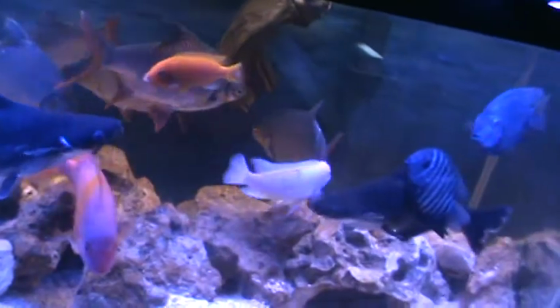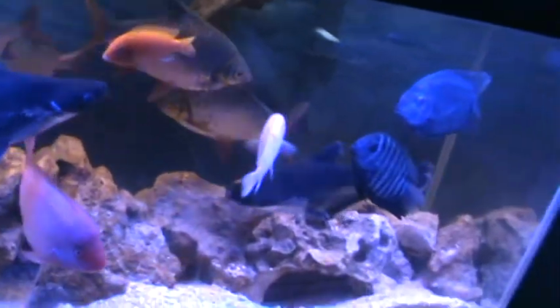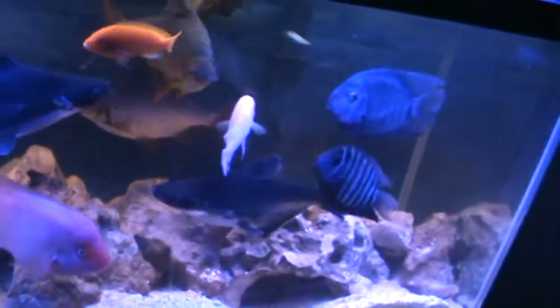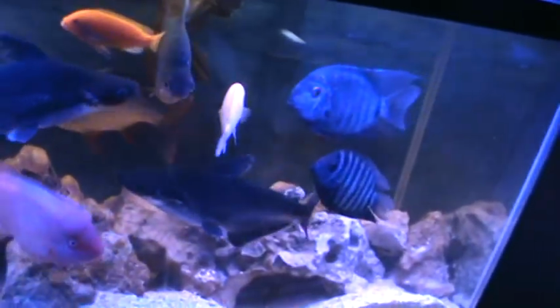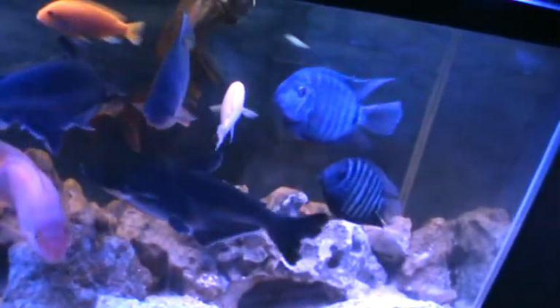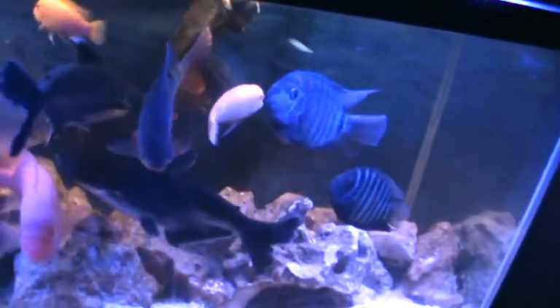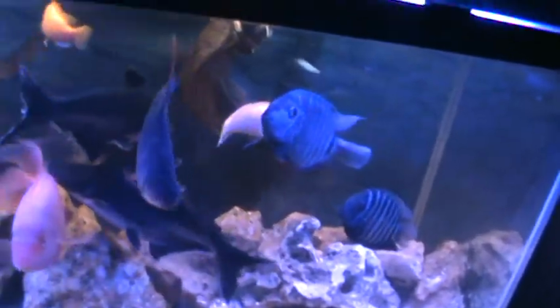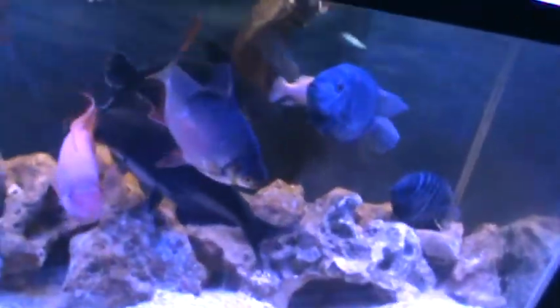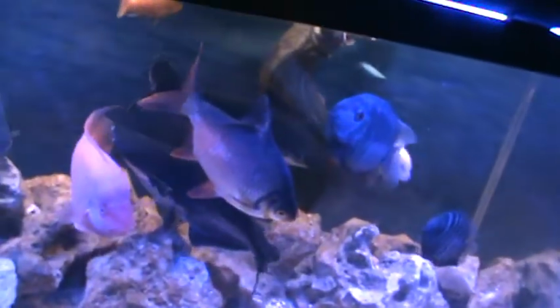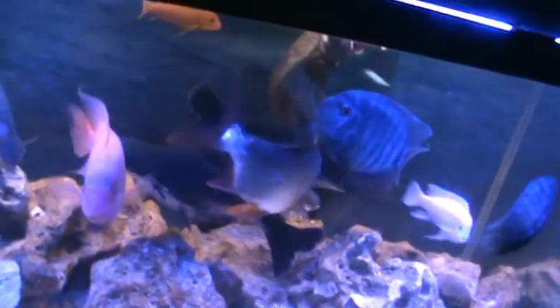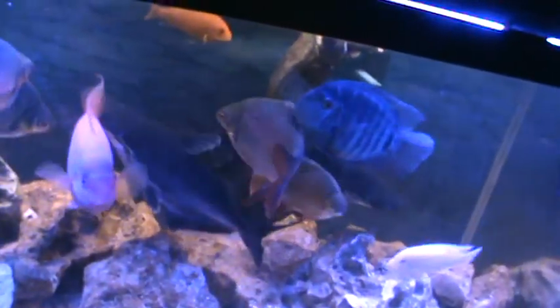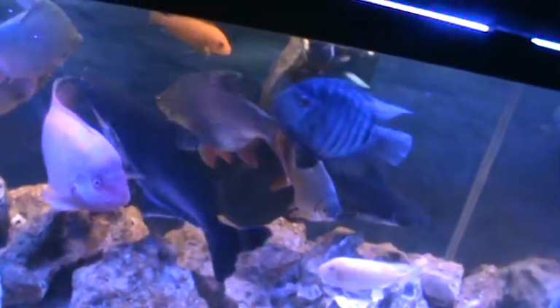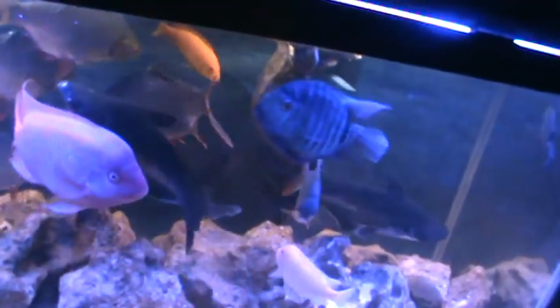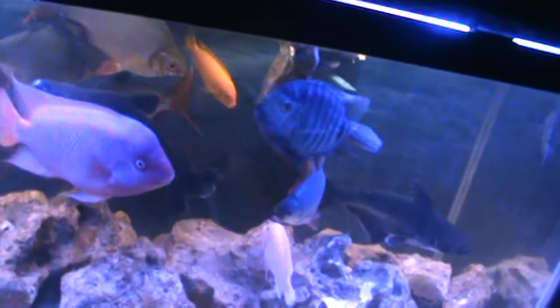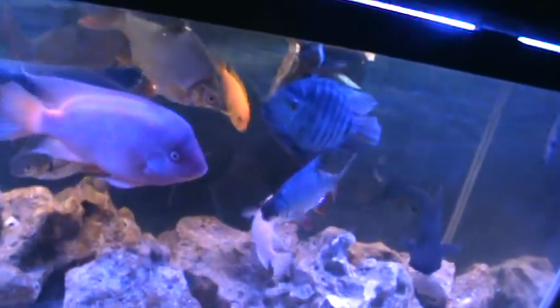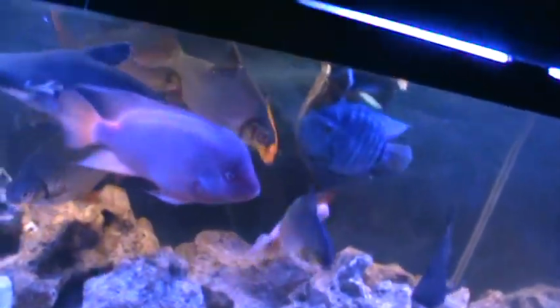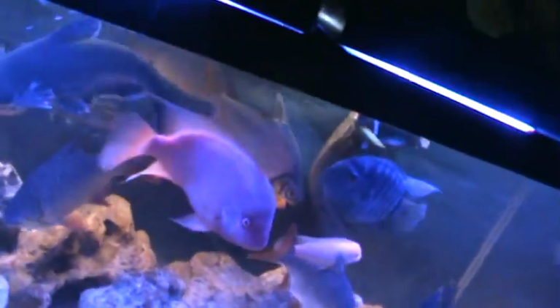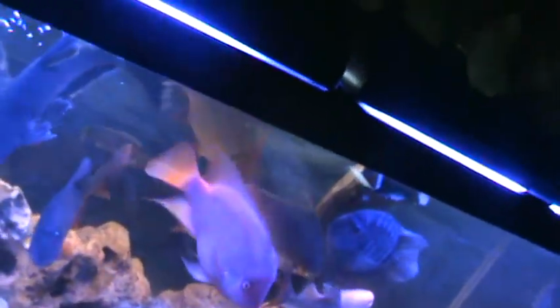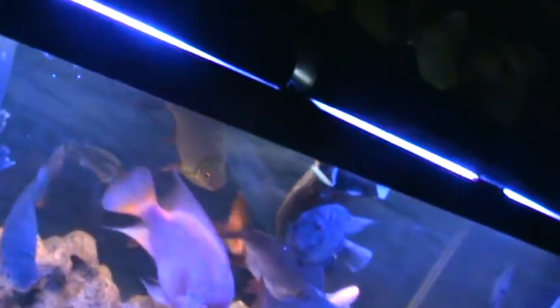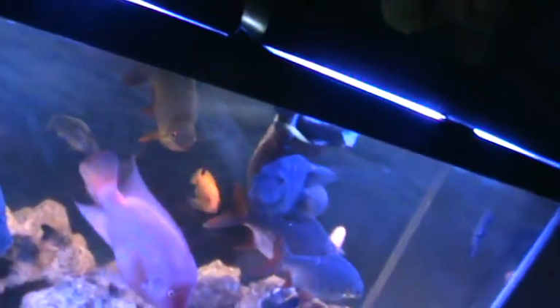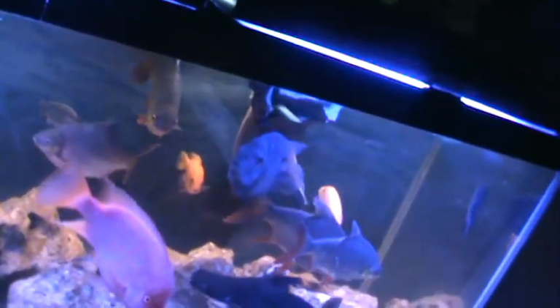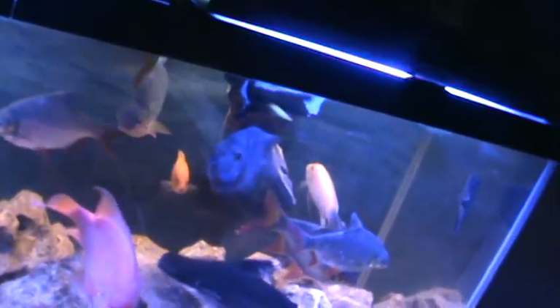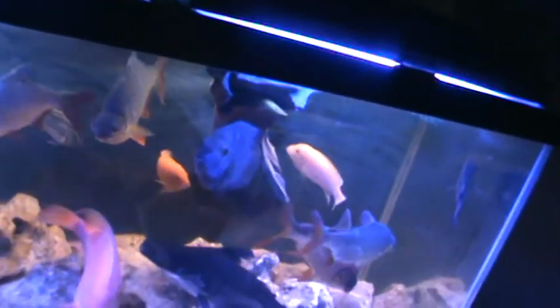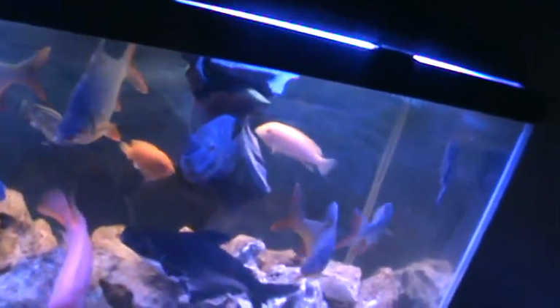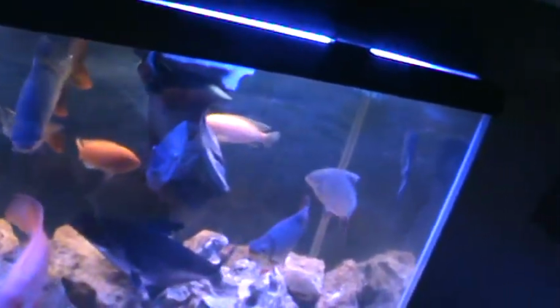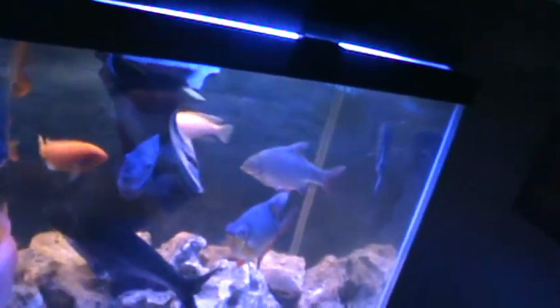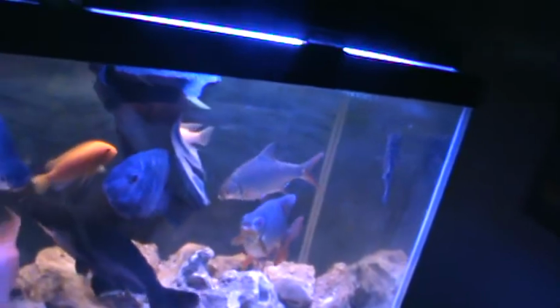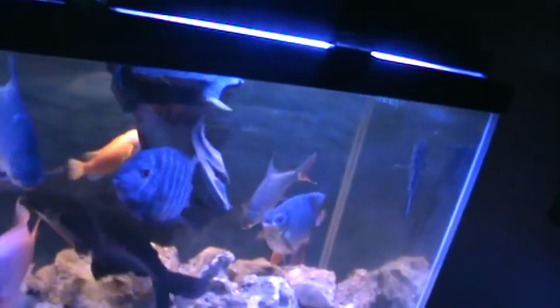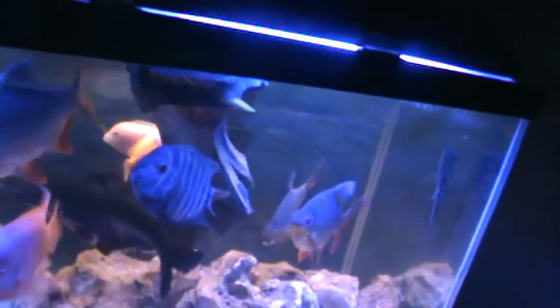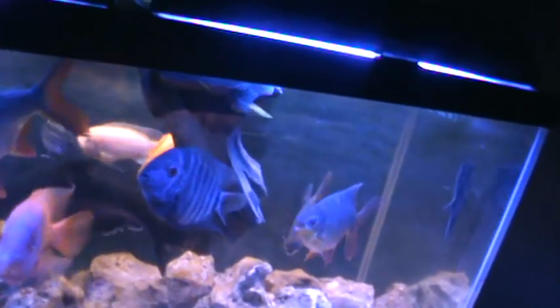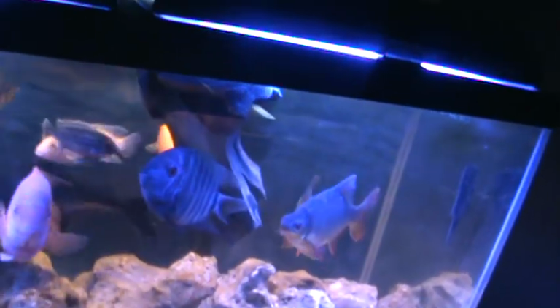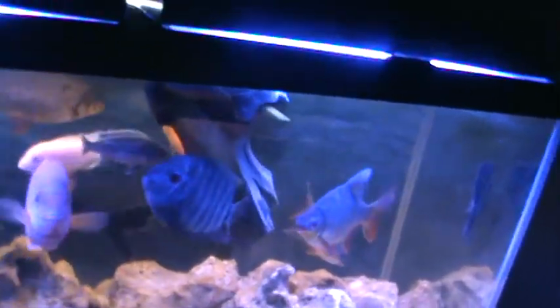Looks awesome. Trying to hold back on my feeding. Got to get some more frozen food maybe, get some spirulina.